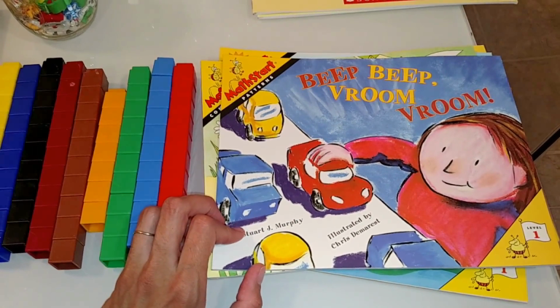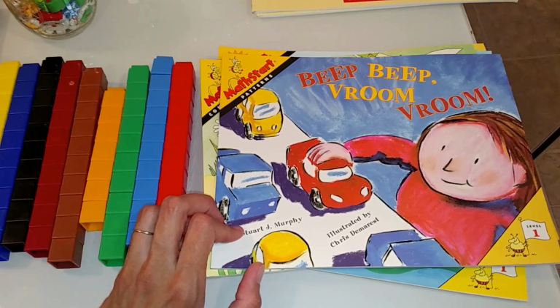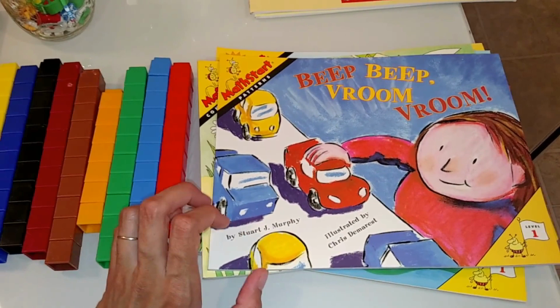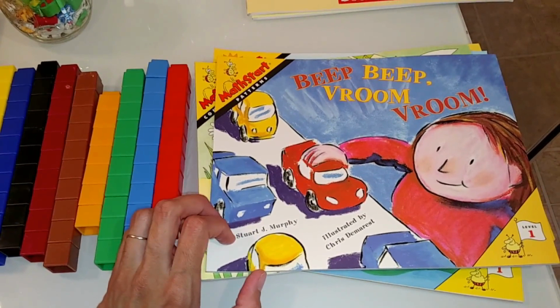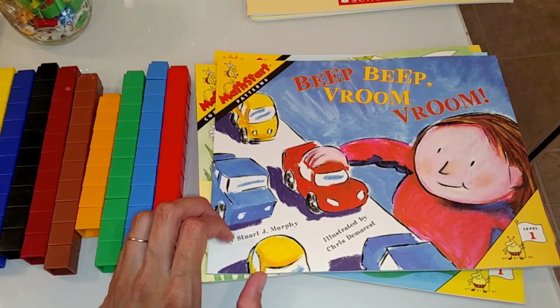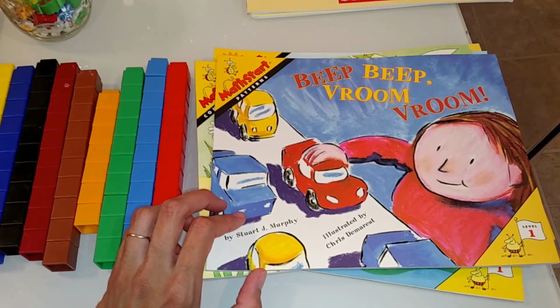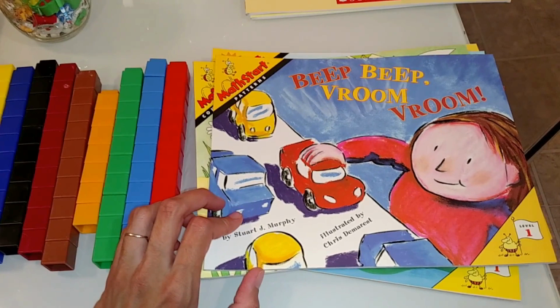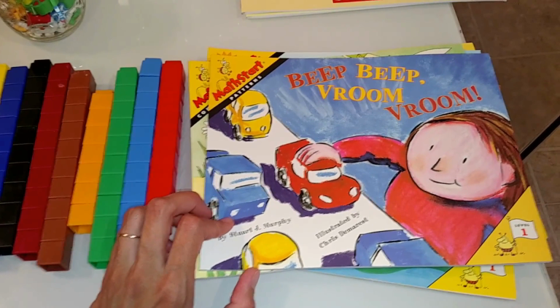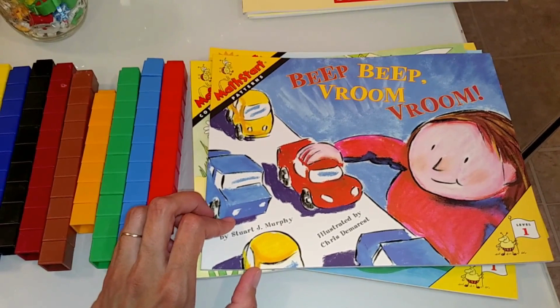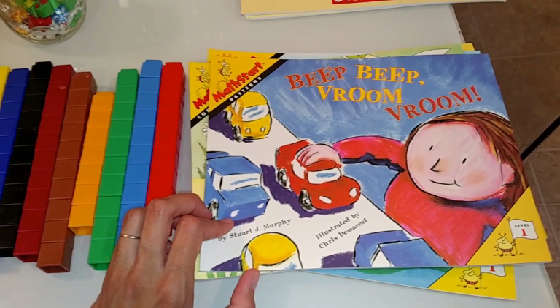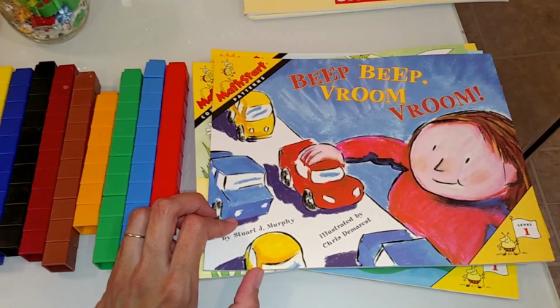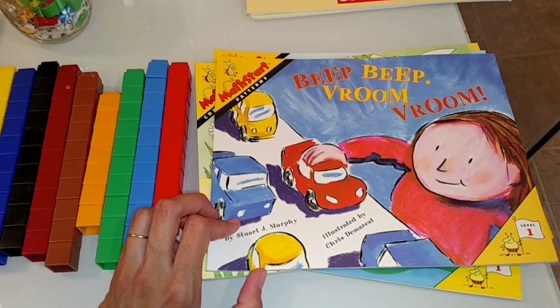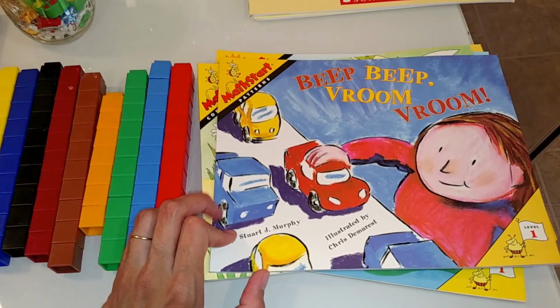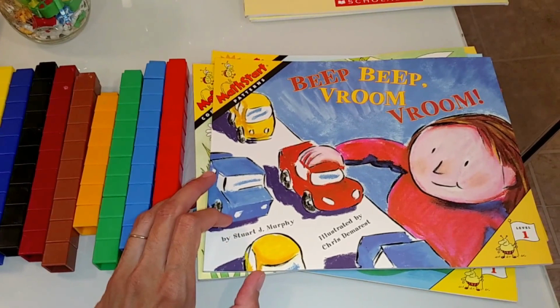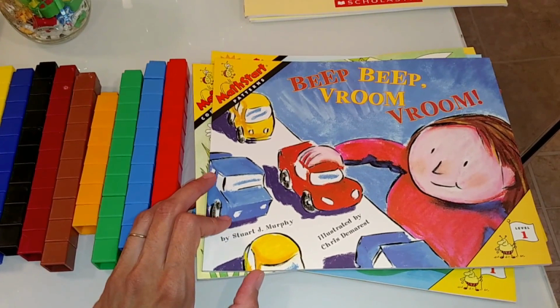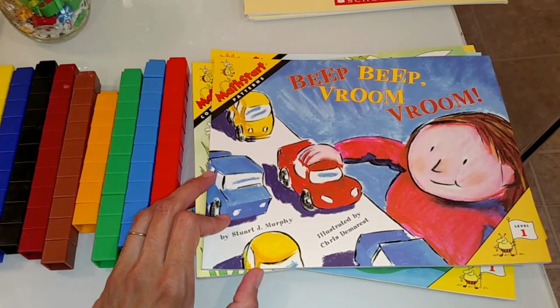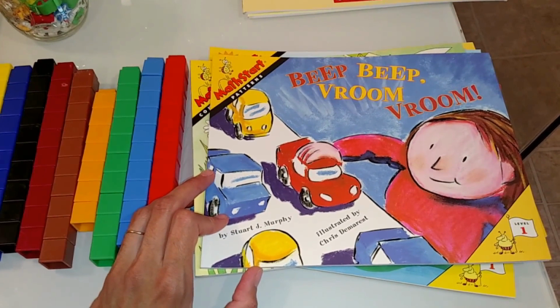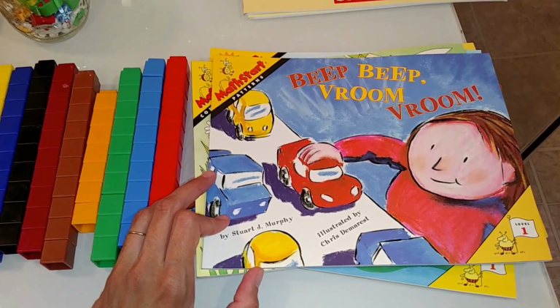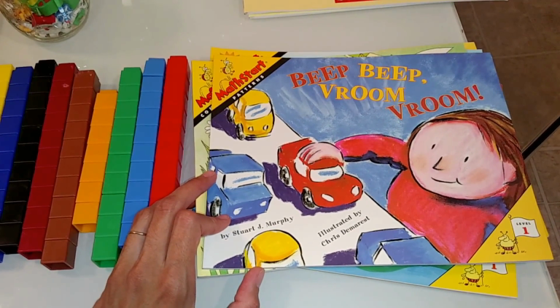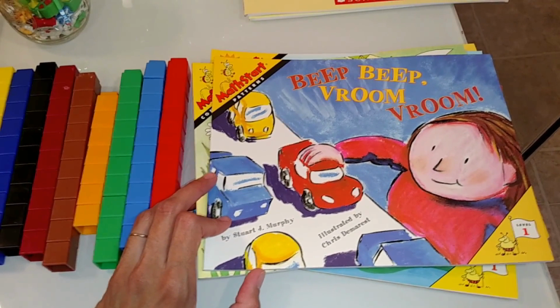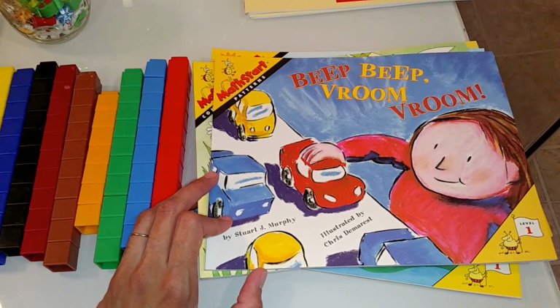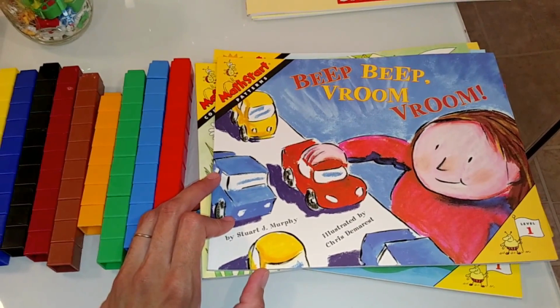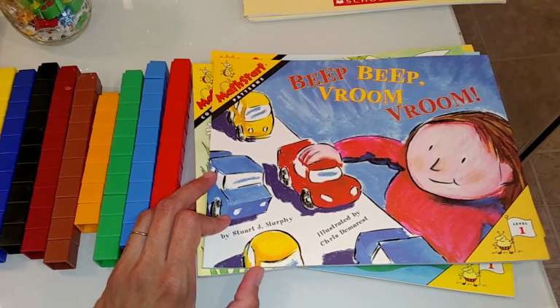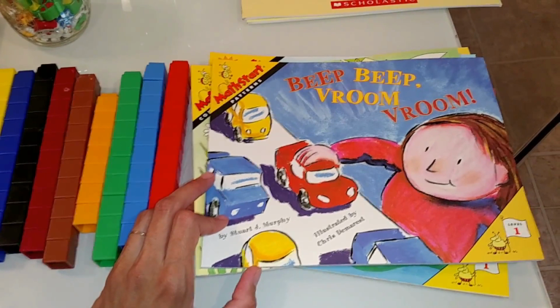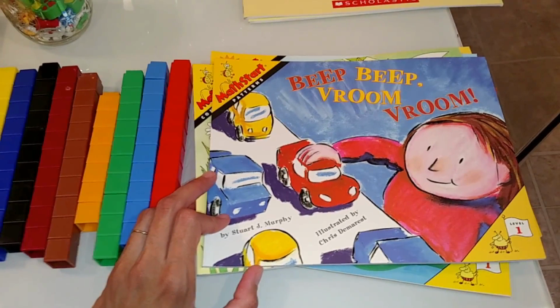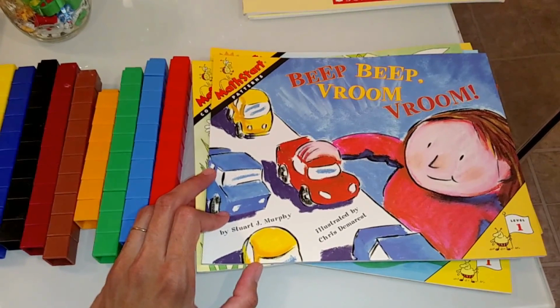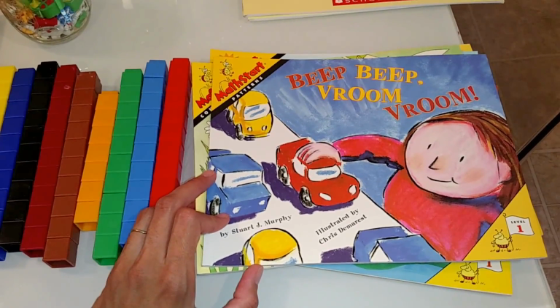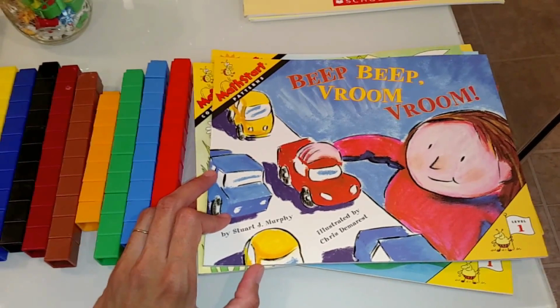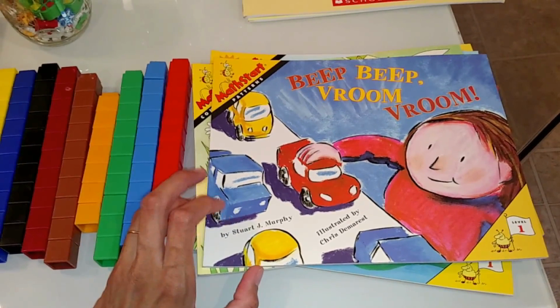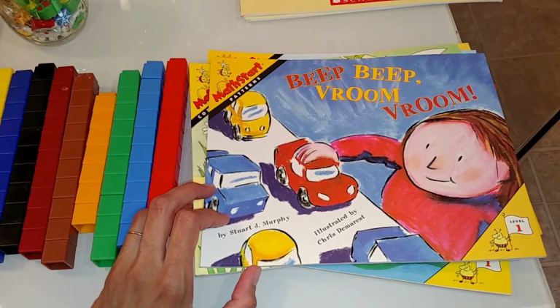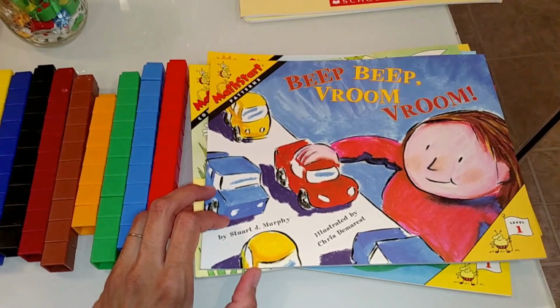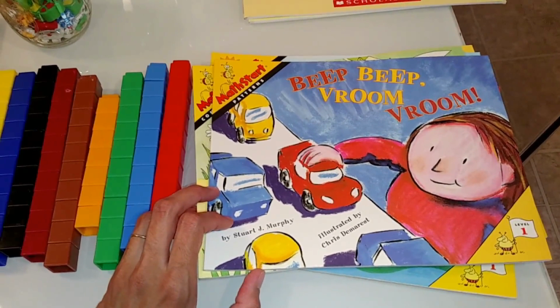I actually bought these on Amazon — I found a good deal from someone selling a whole pack of MathStart books. You can also check eBay or Amazon for these books.